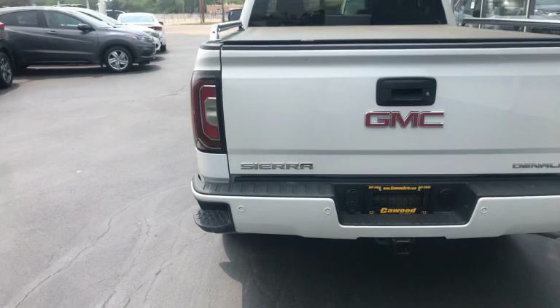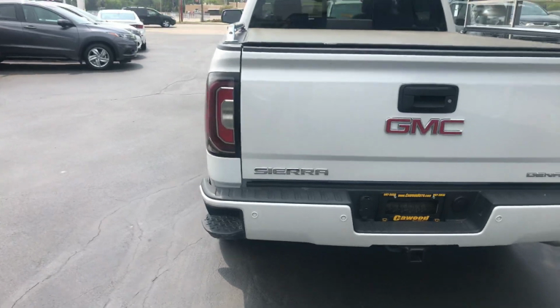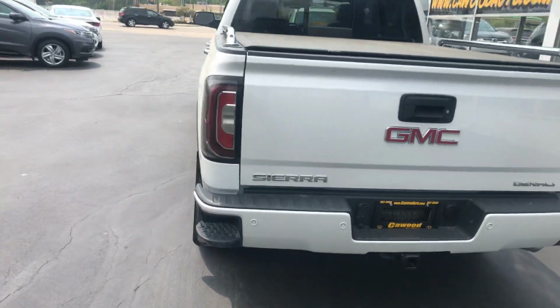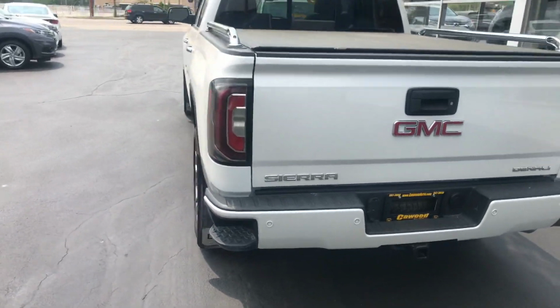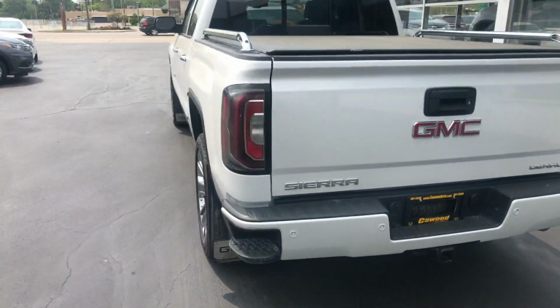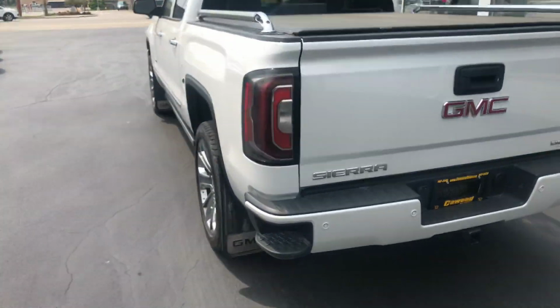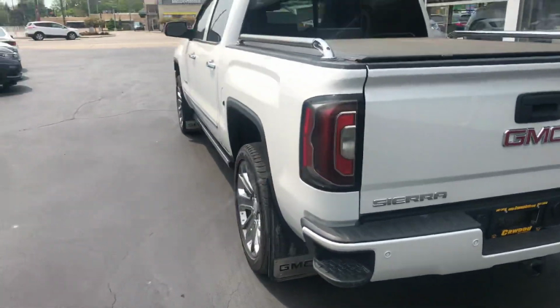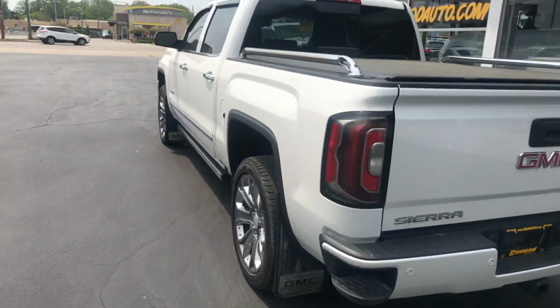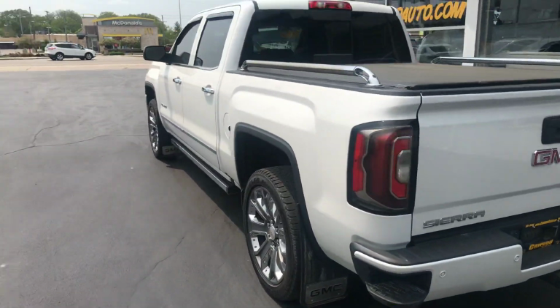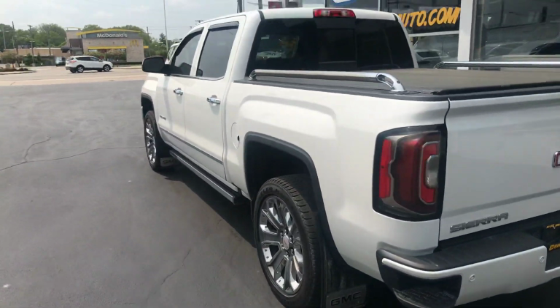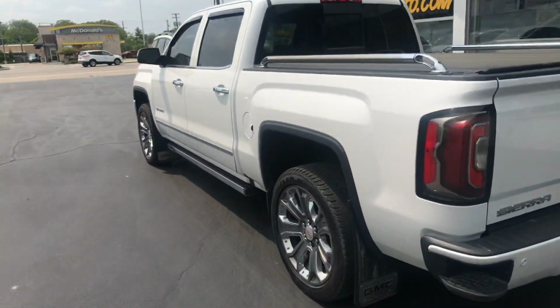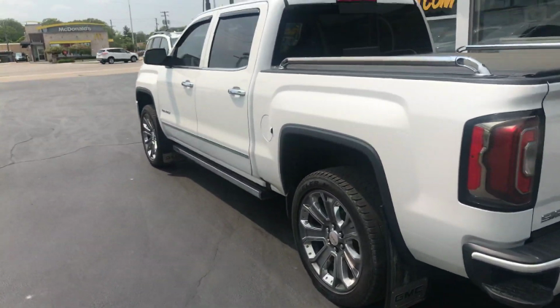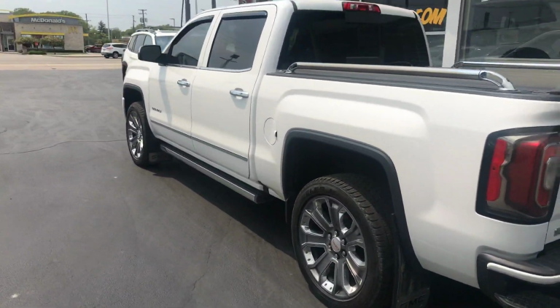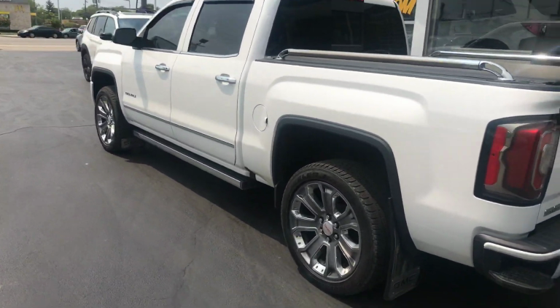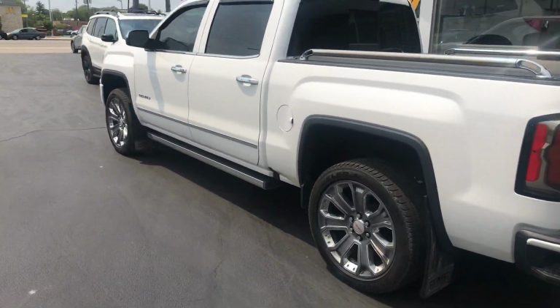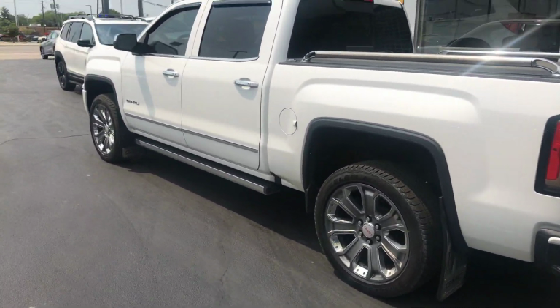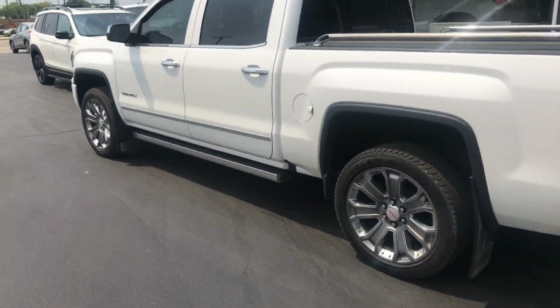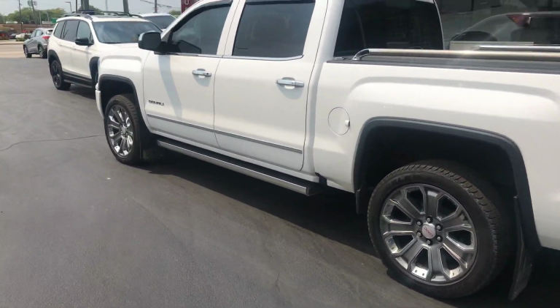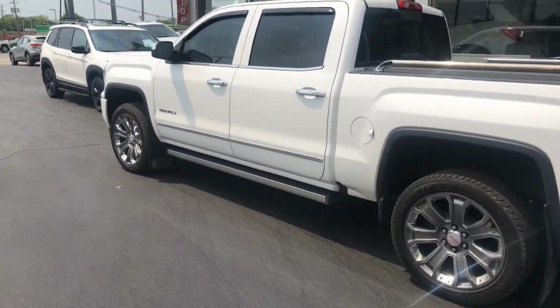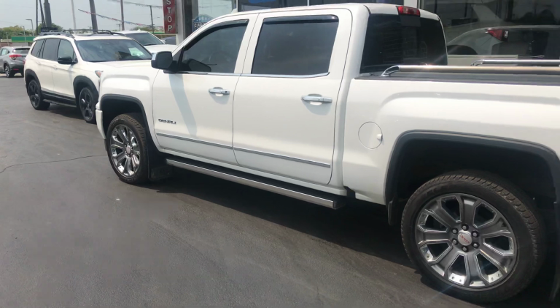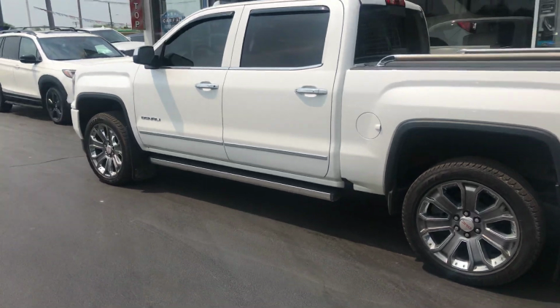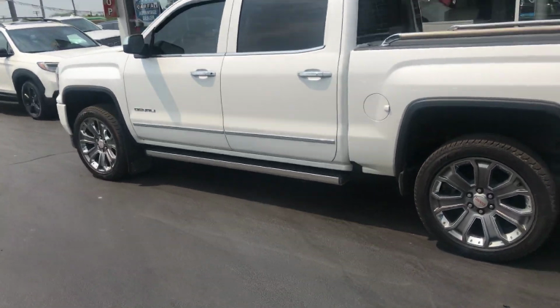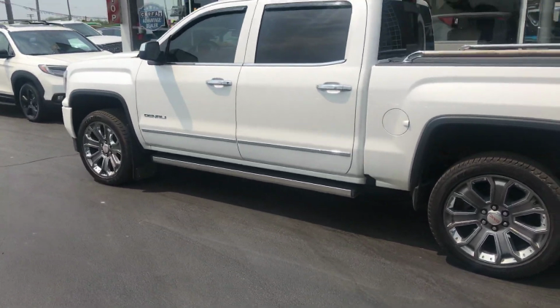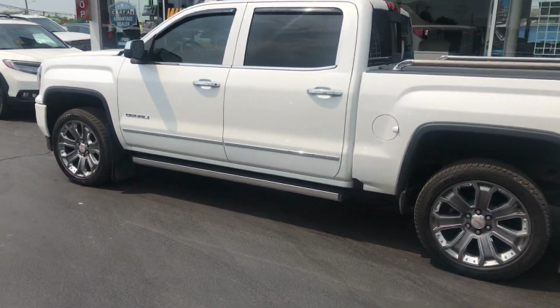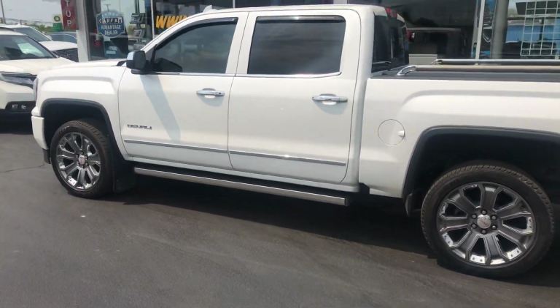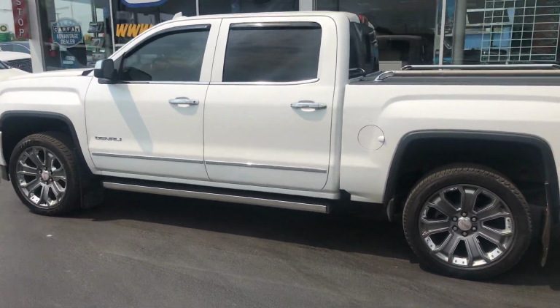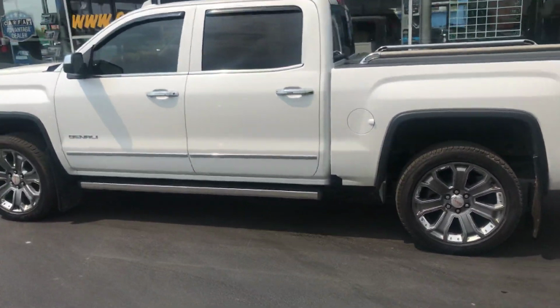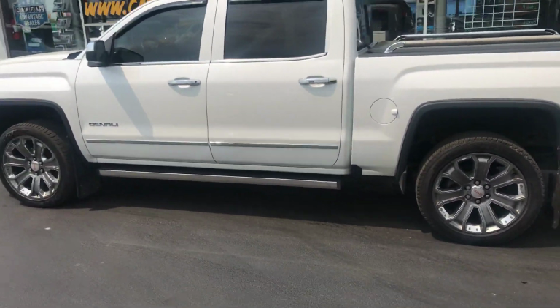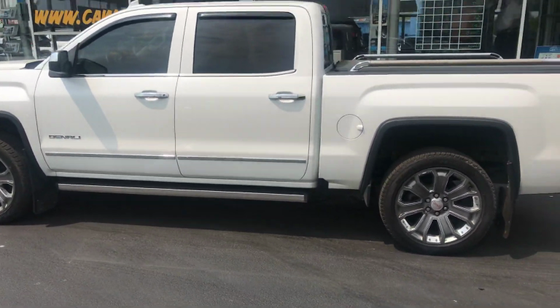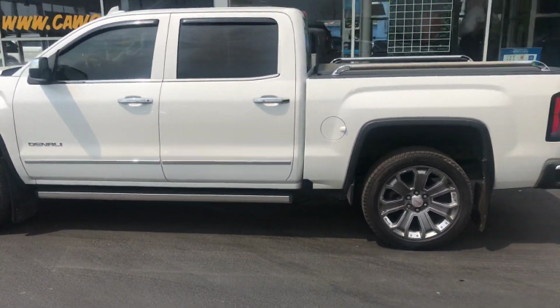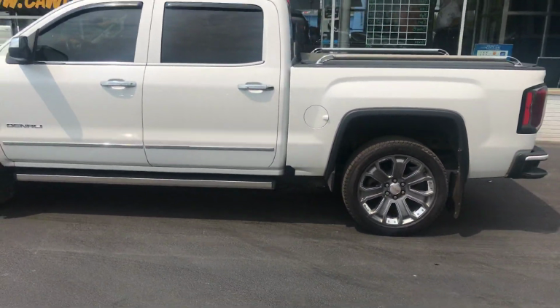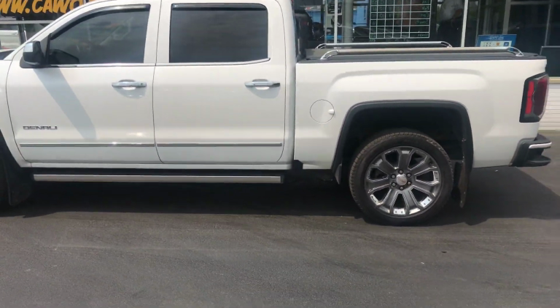Really is a beautiful truck guys. So just stop on in today and come check her out.